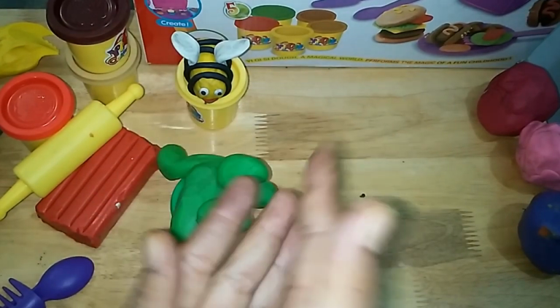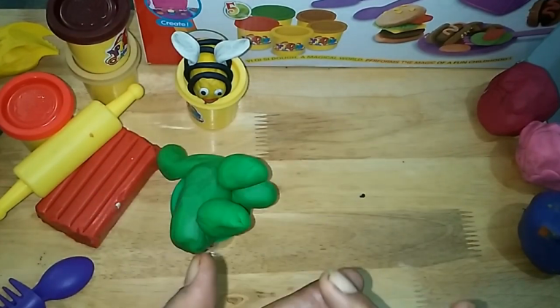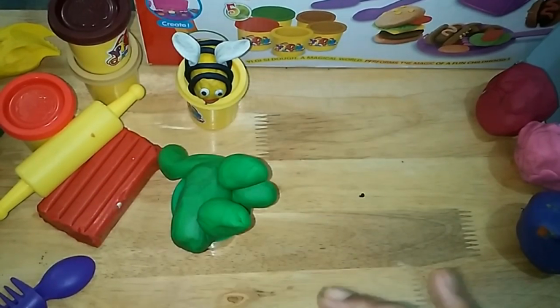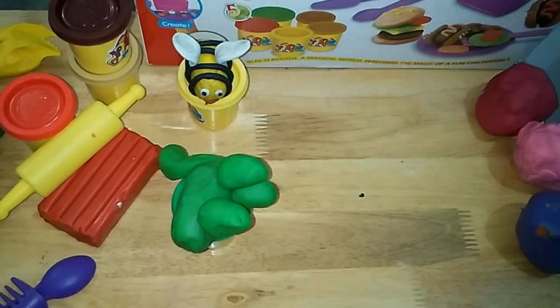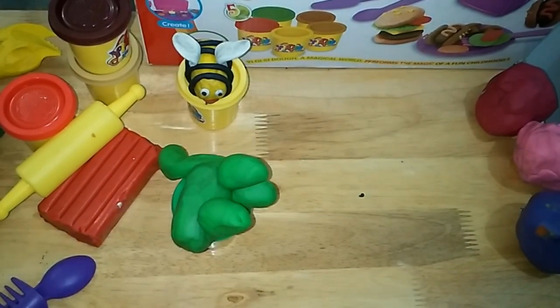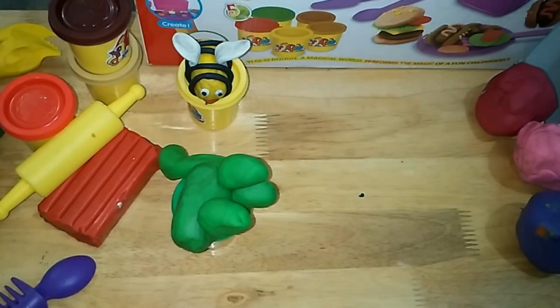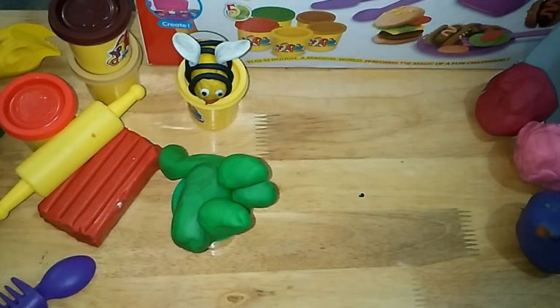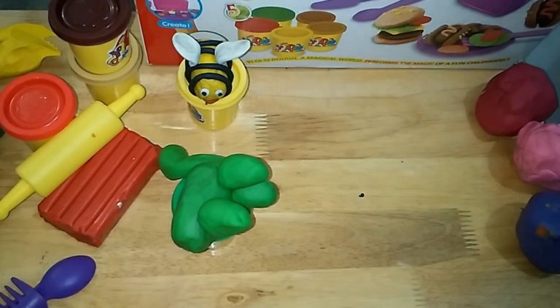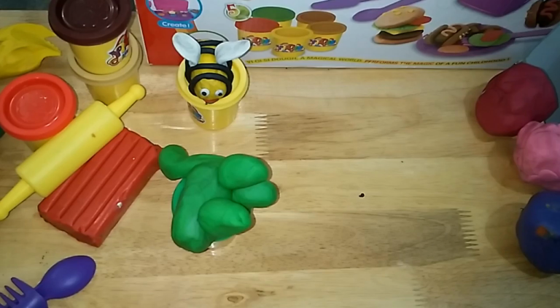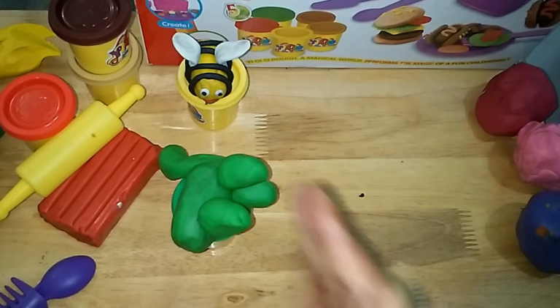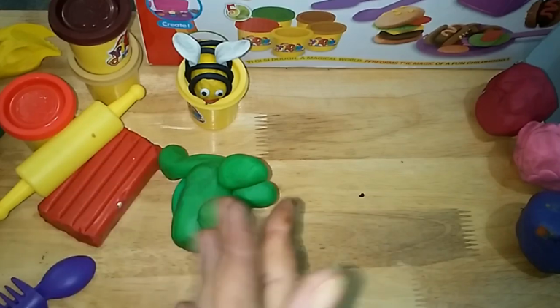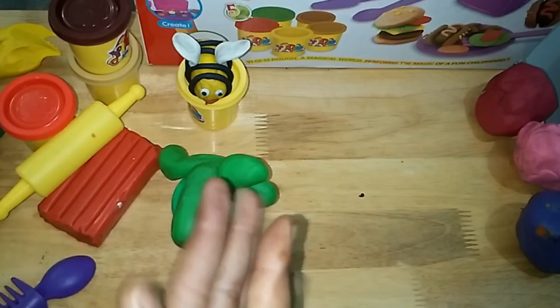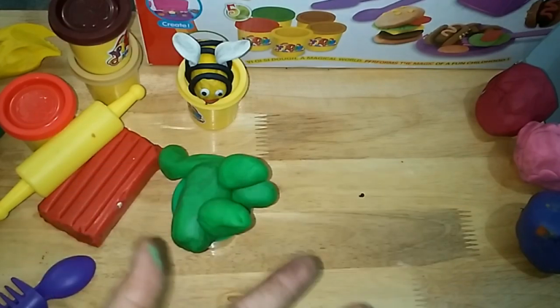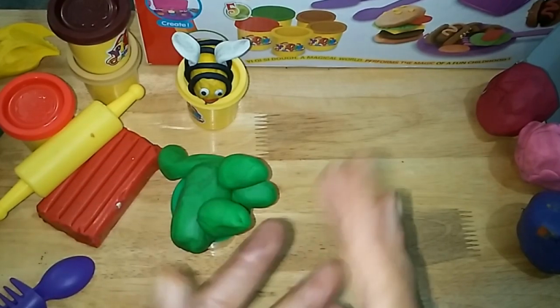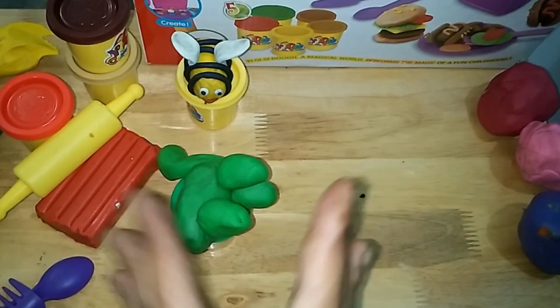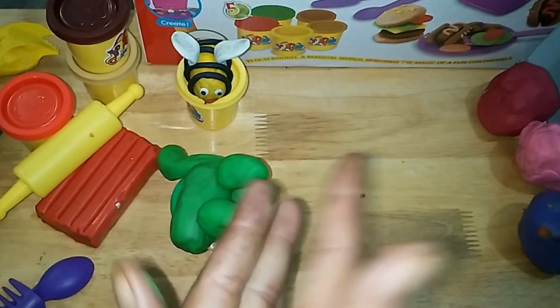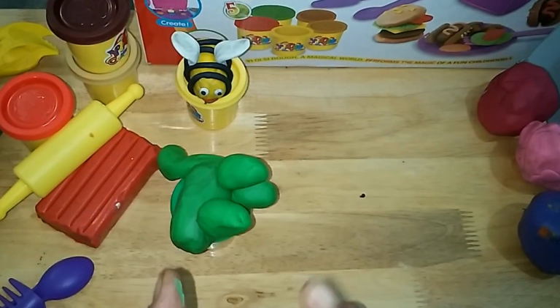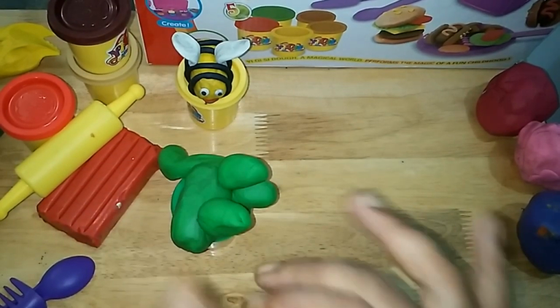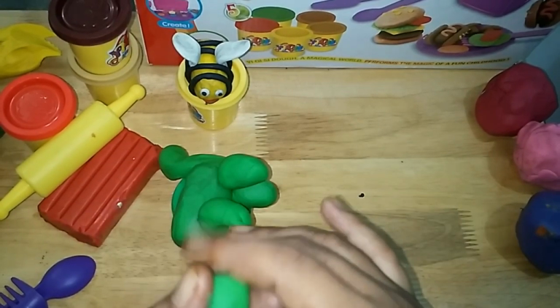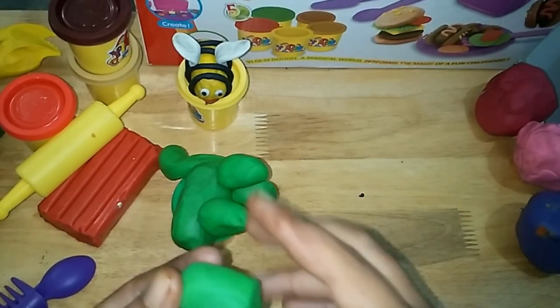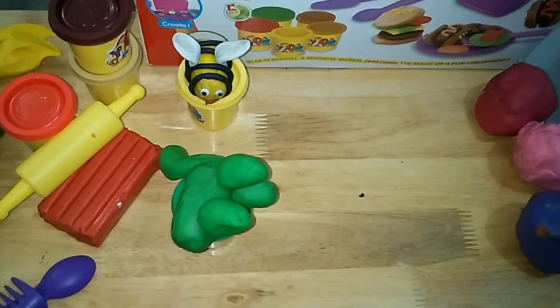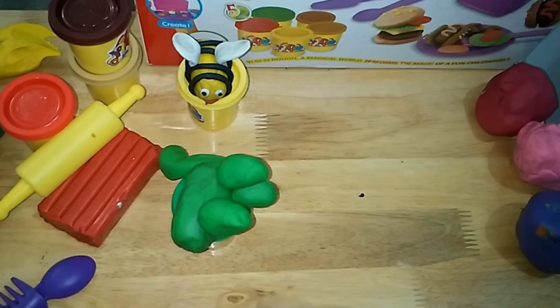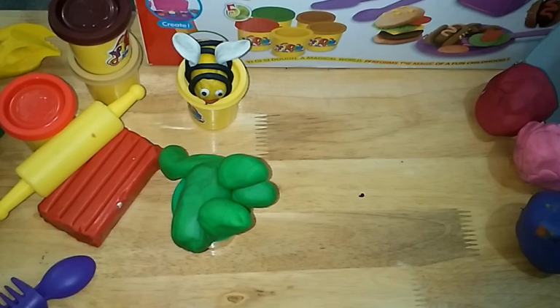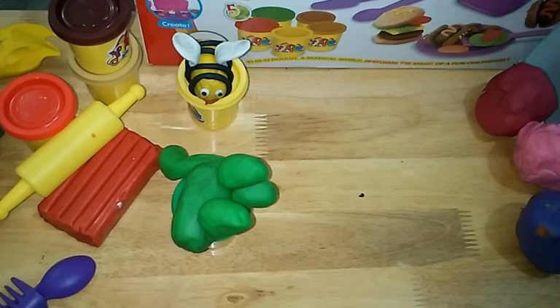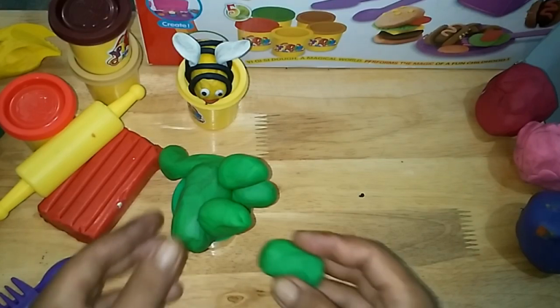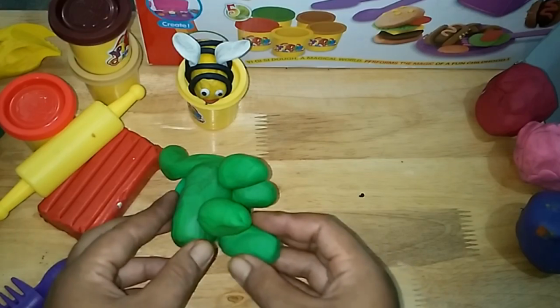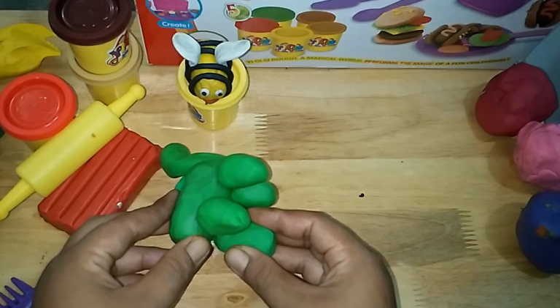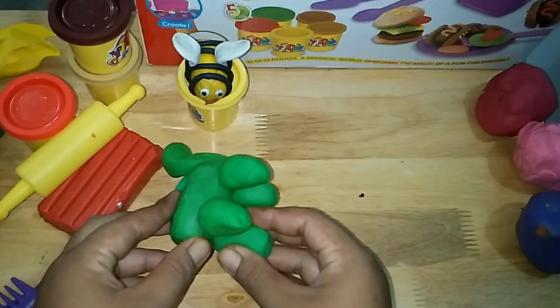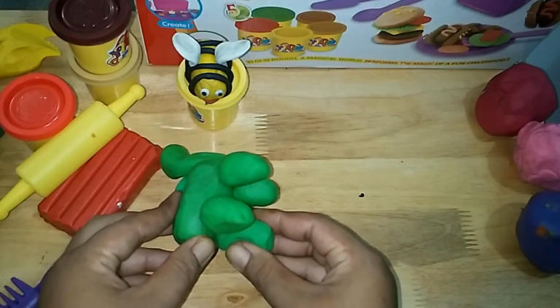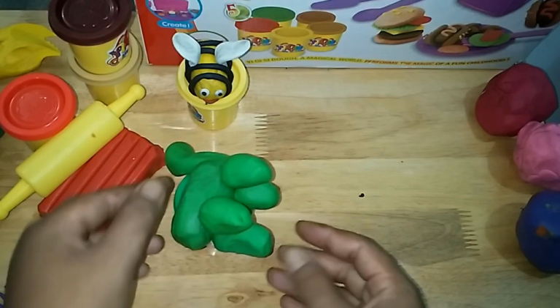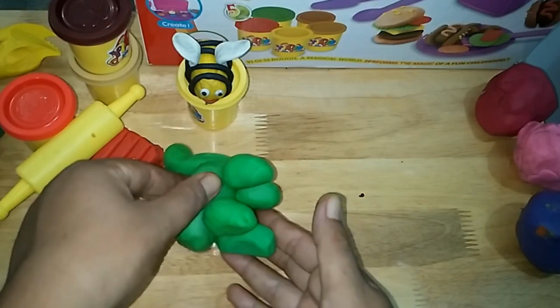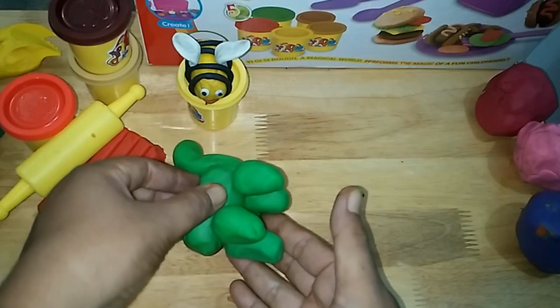Let's do some fun exercises. First, wiggle your fingers. This is the way we wiggle our fingers, wiggle our fingers, wiggle our fingers. This is the way we wiggle our fingers so early in the morning.